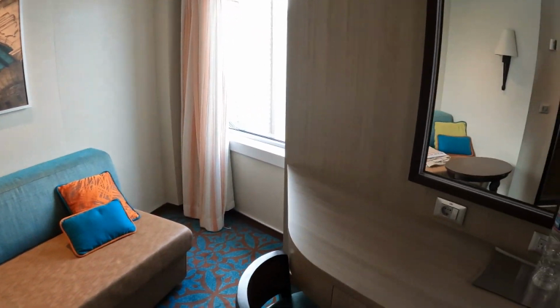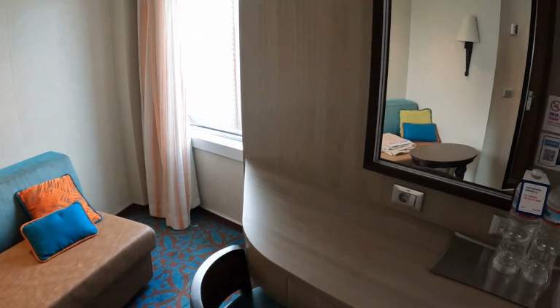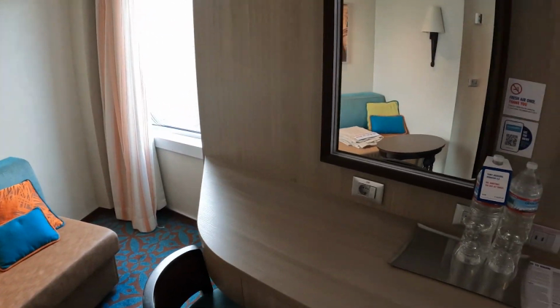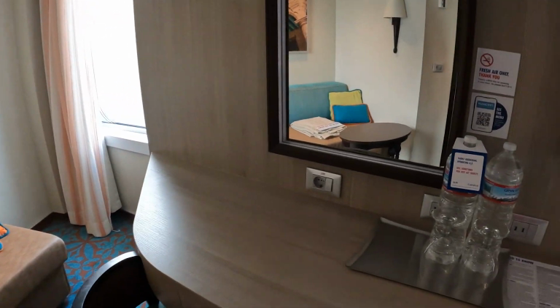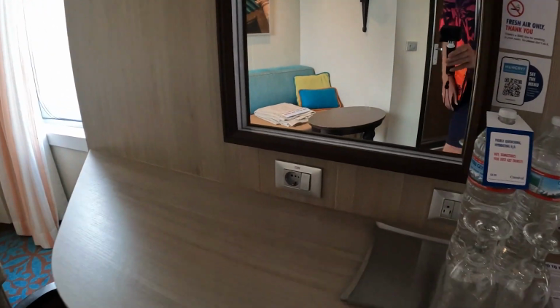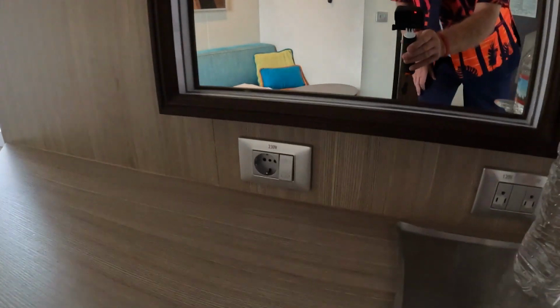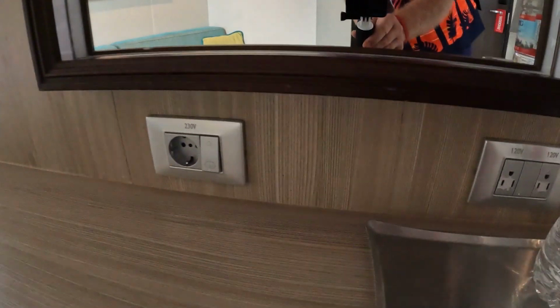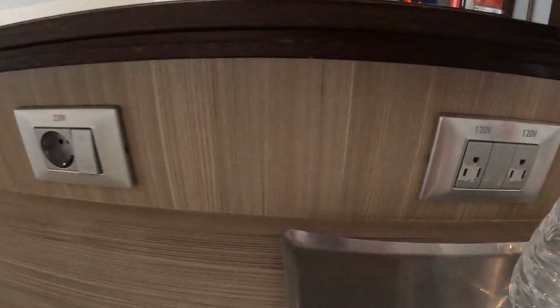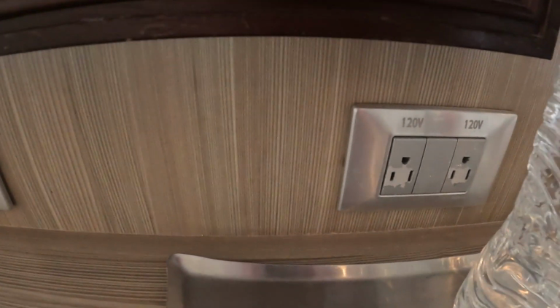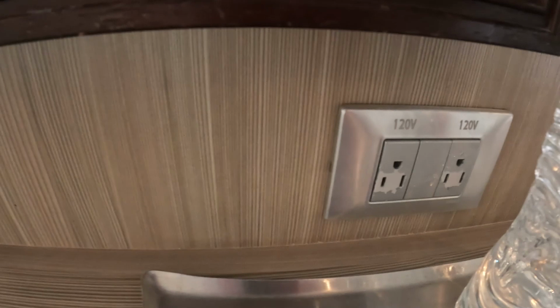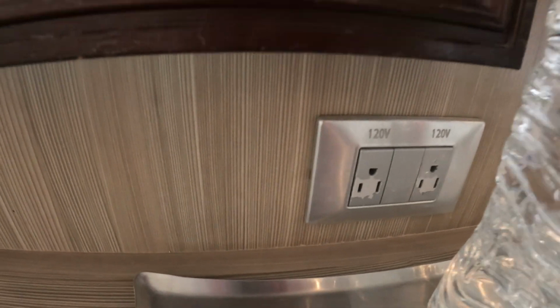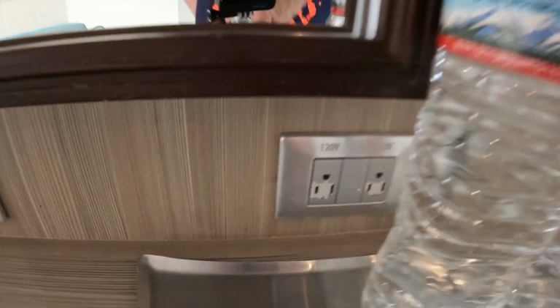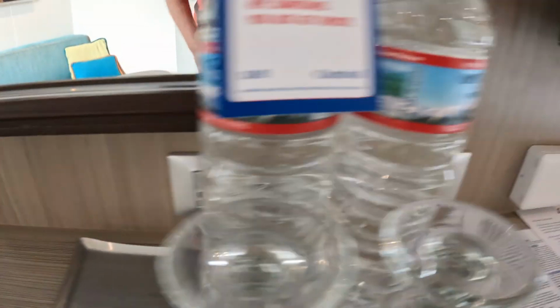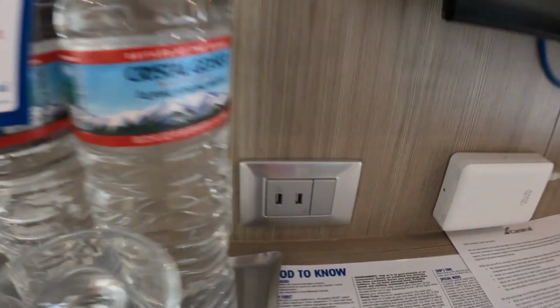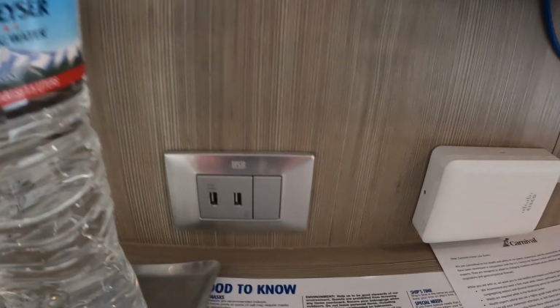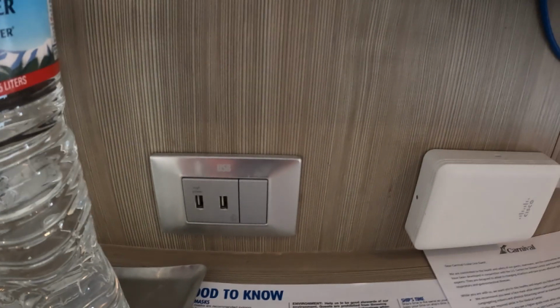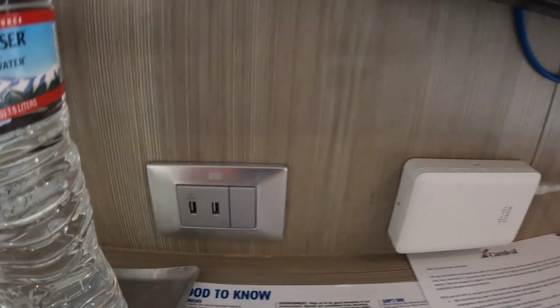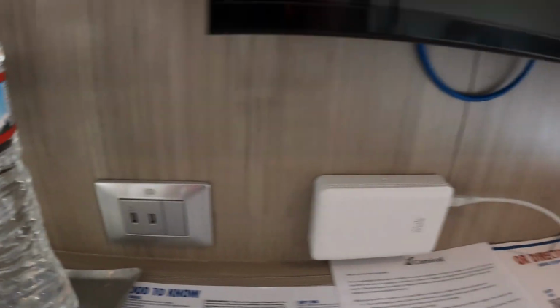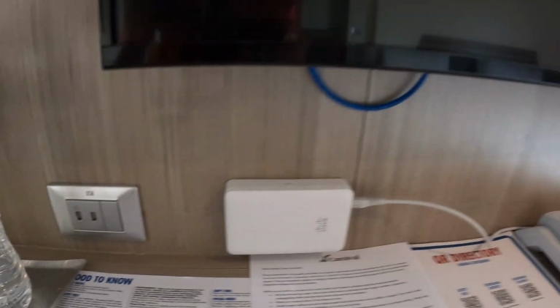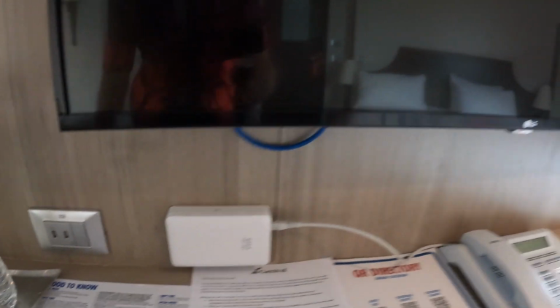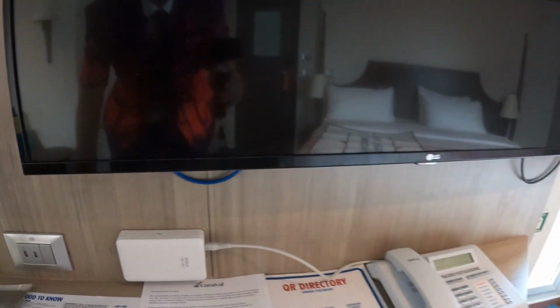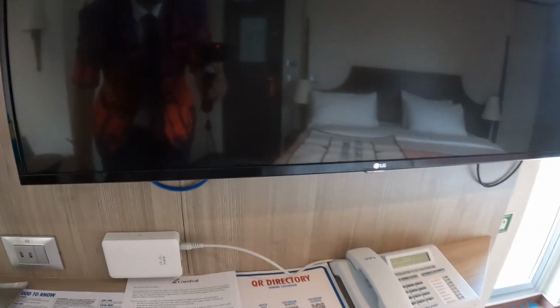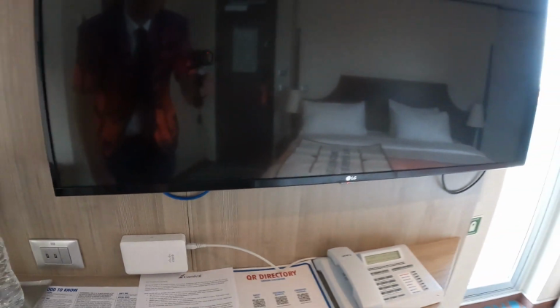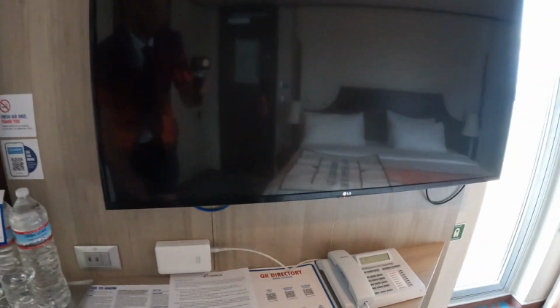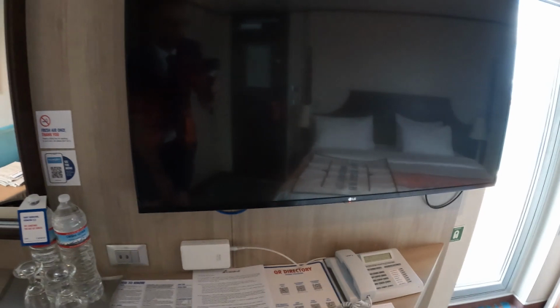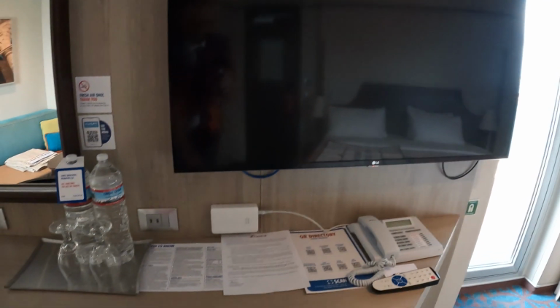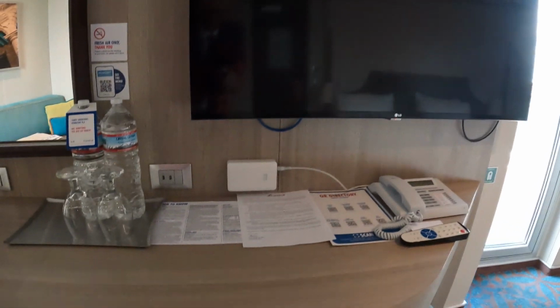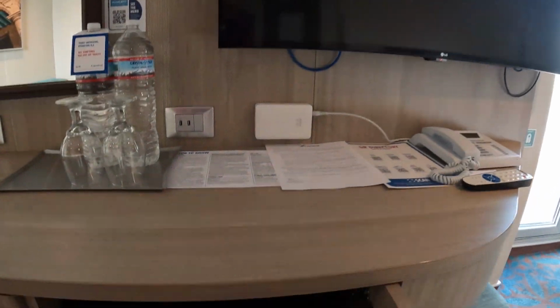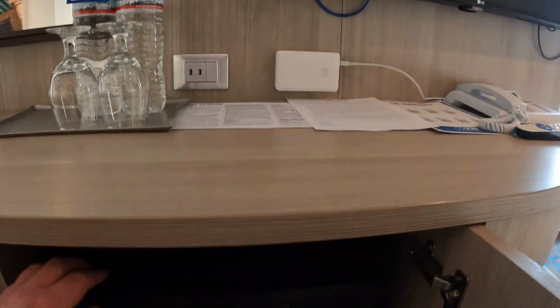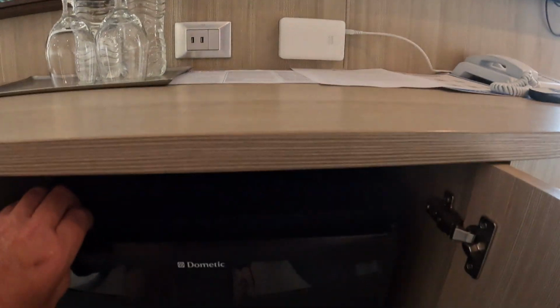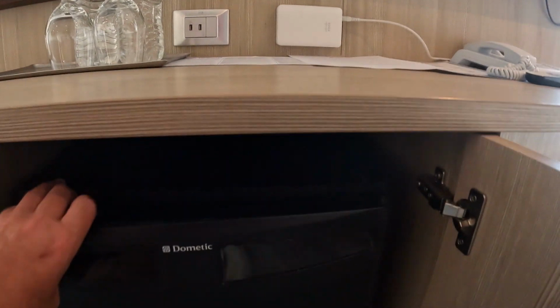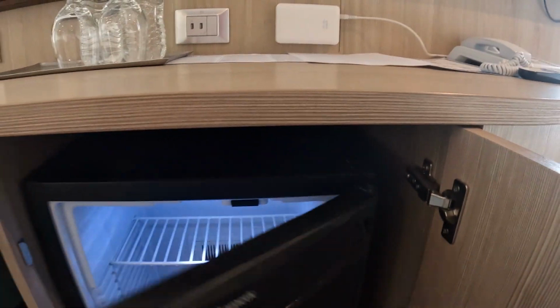And there's your workstation. Here are your power outlets — a couple of USB and a couple of mains. There's your phone and your TV. And there is your fridge.